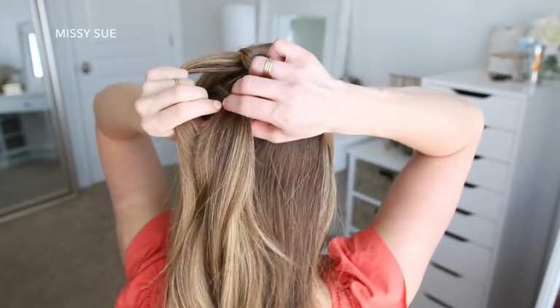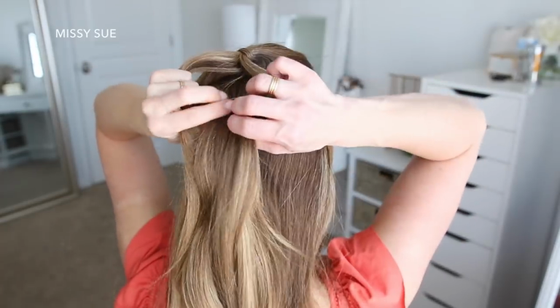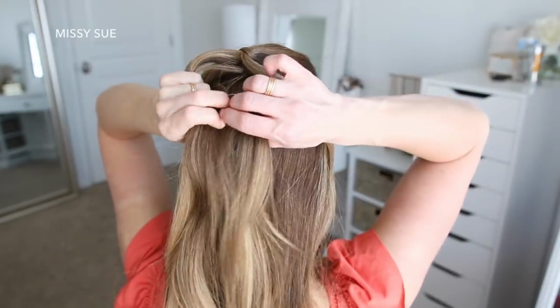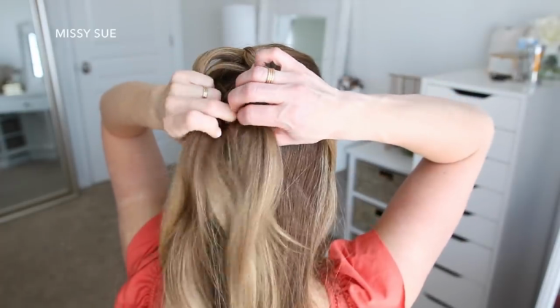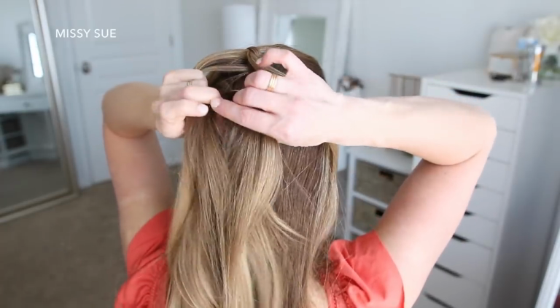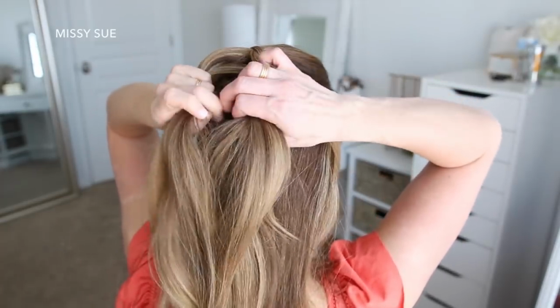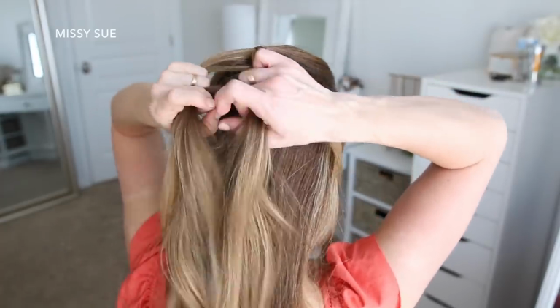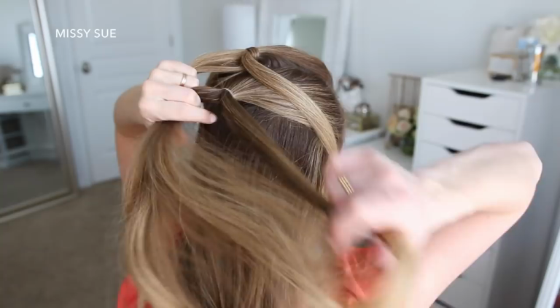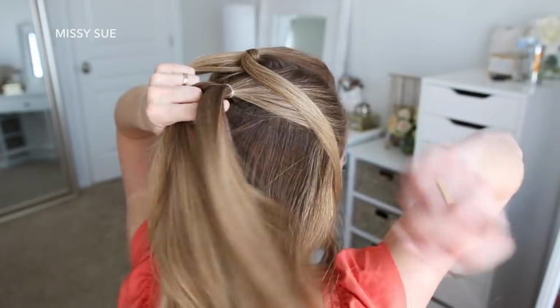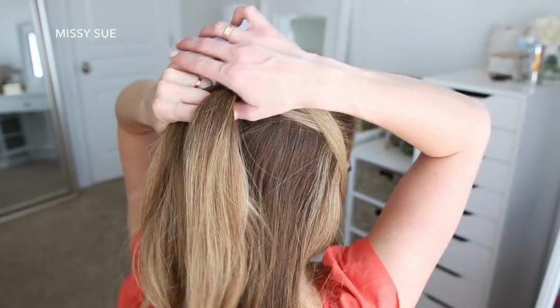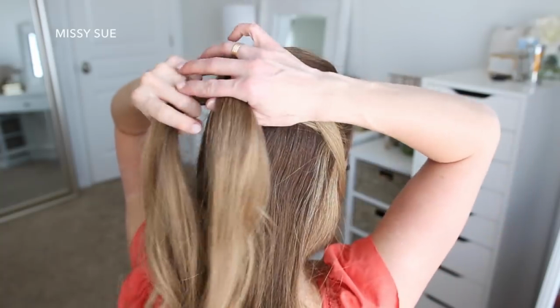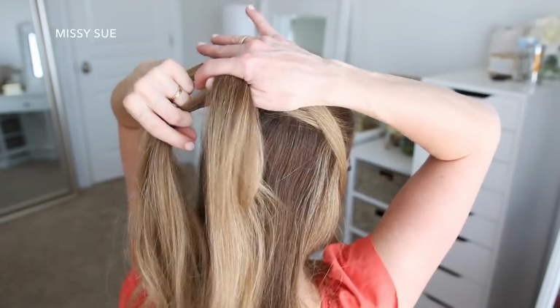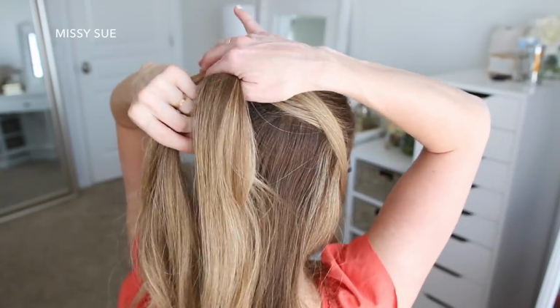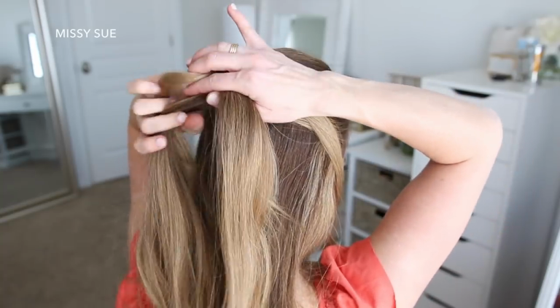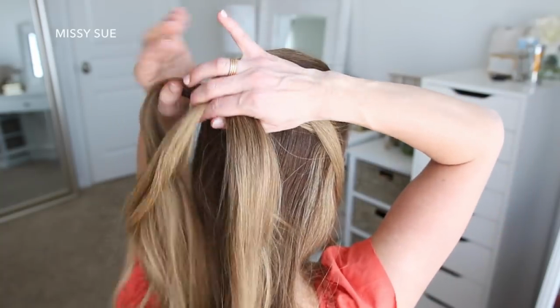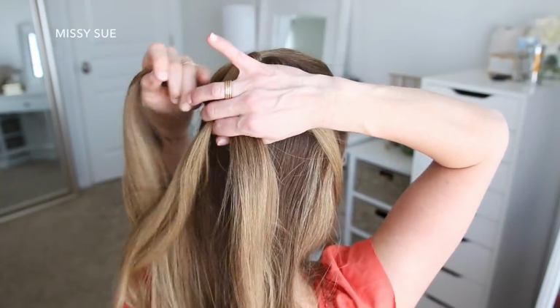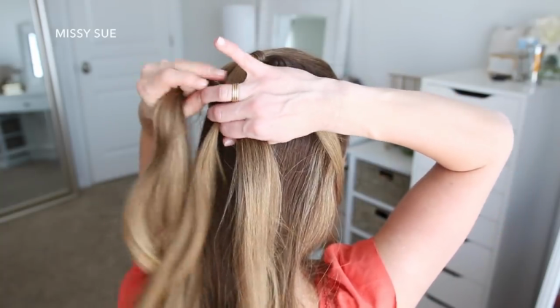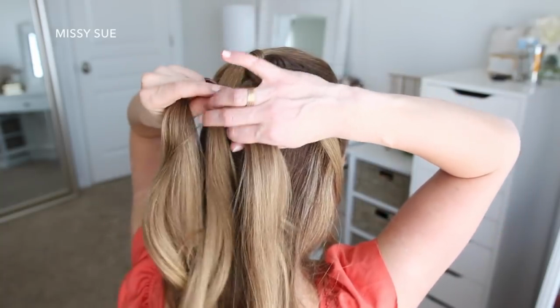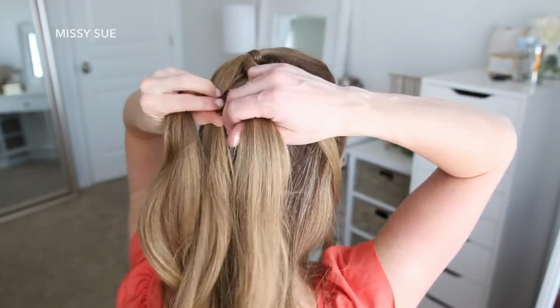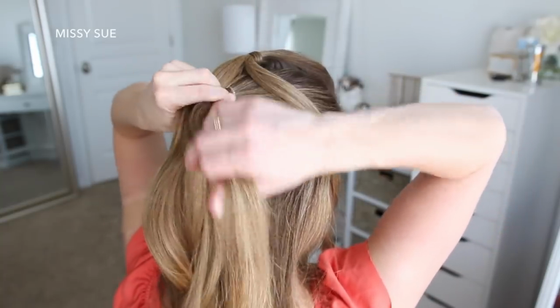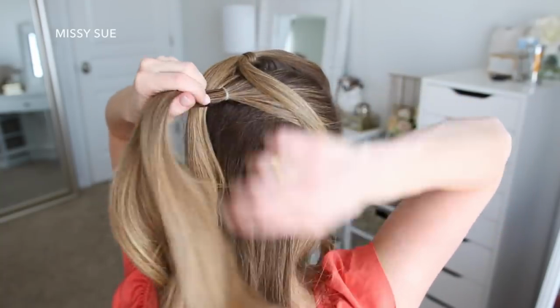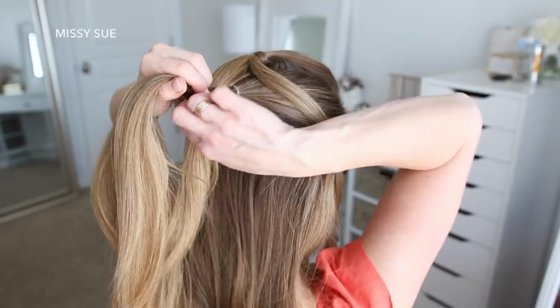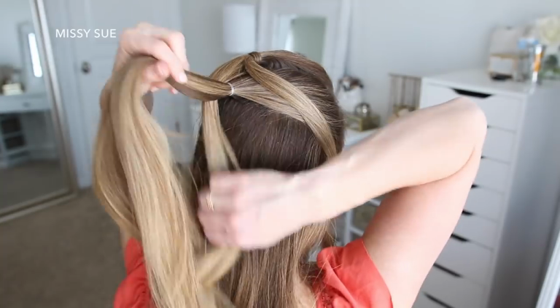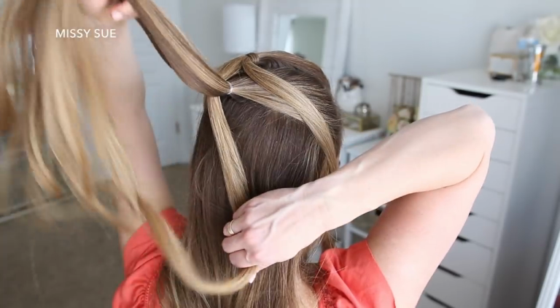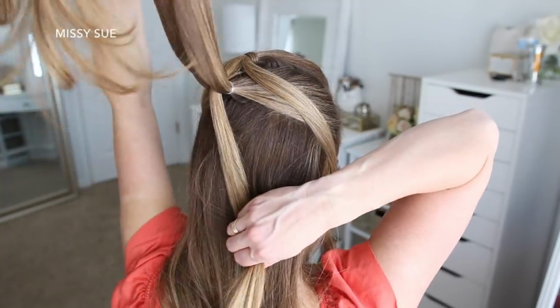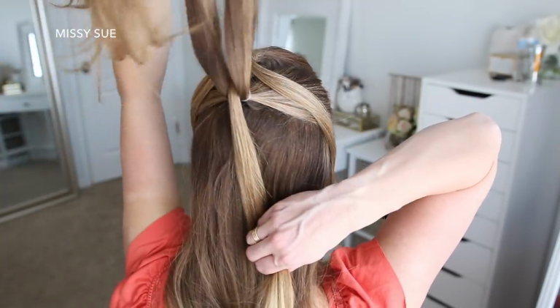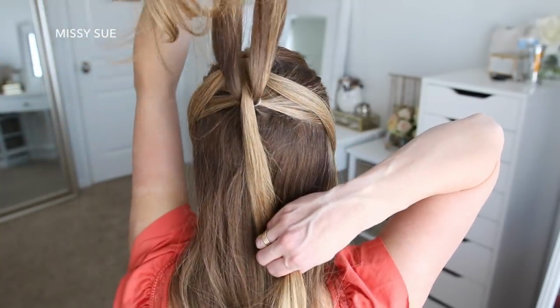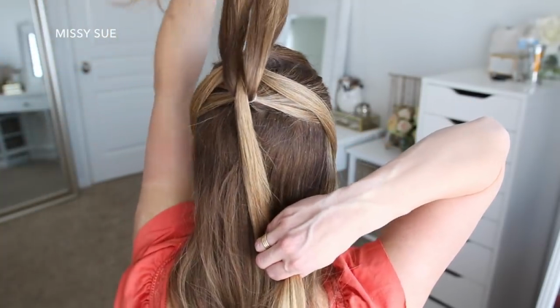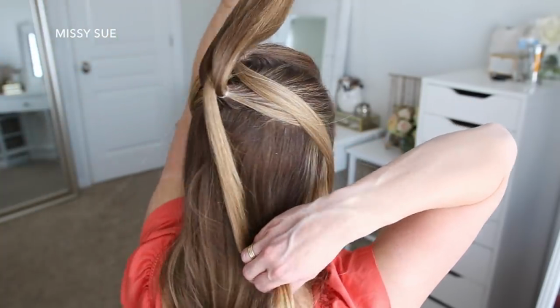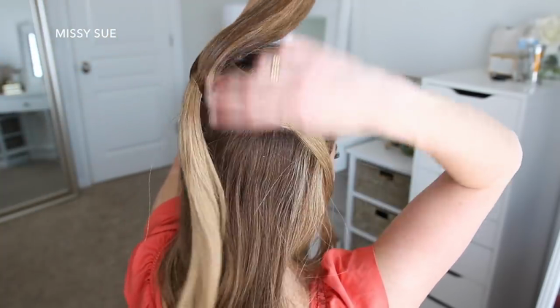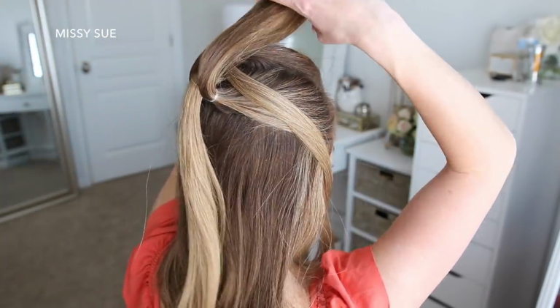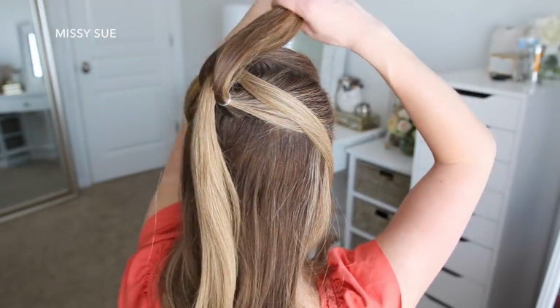With the center piece from the first ponytail, I'm going to place it down the middle of the second ponytail. Then I'm going to combine the two pieces of the second ponytail back together and clip this hair up and out of the way.